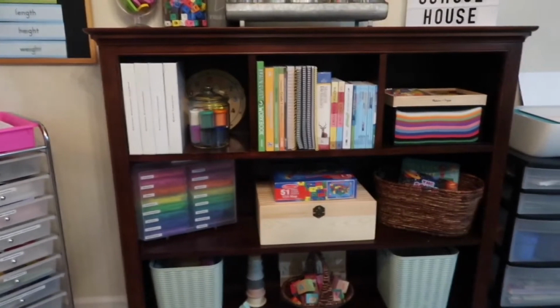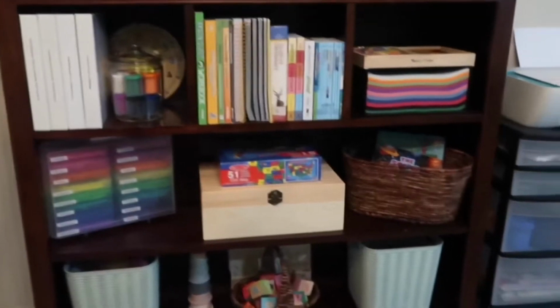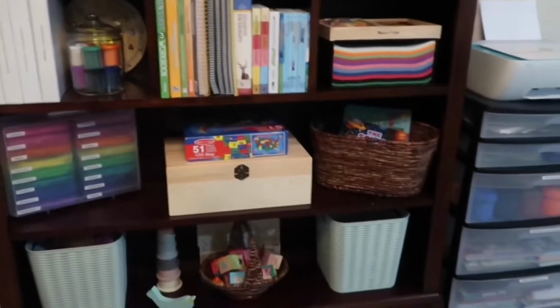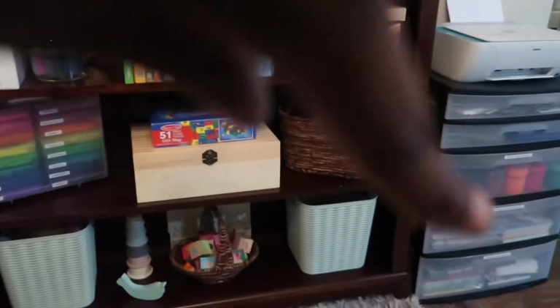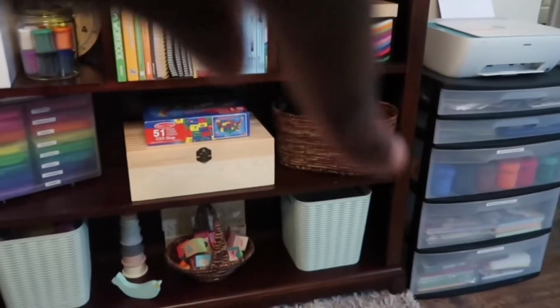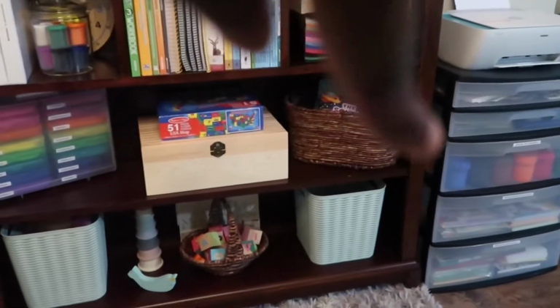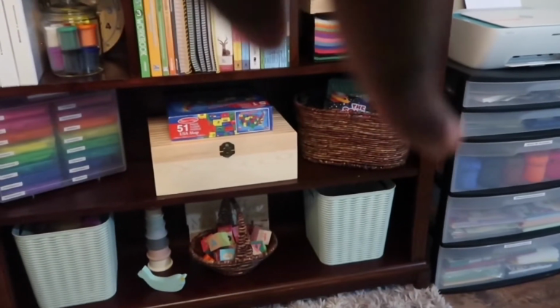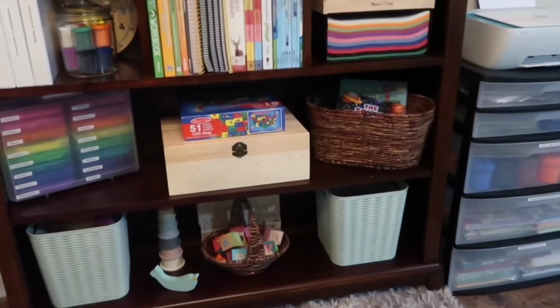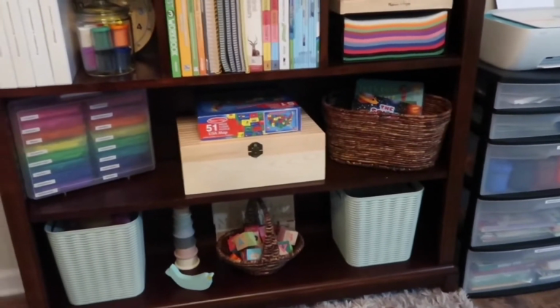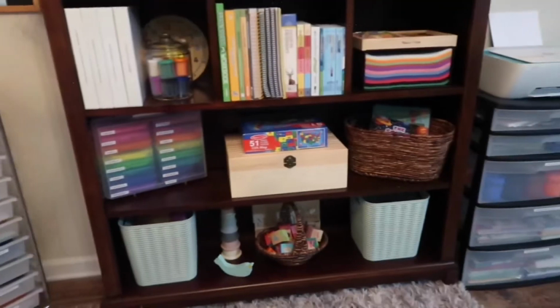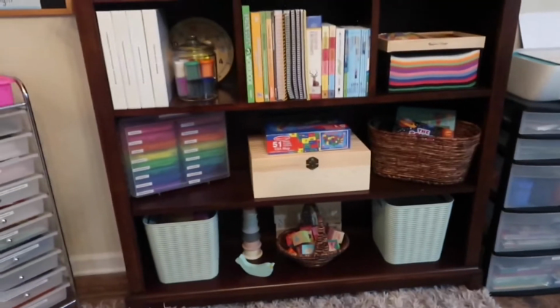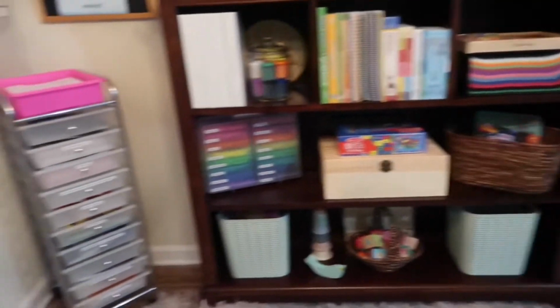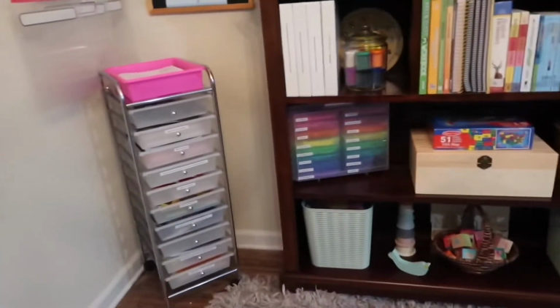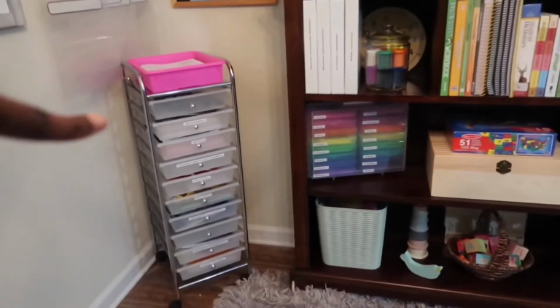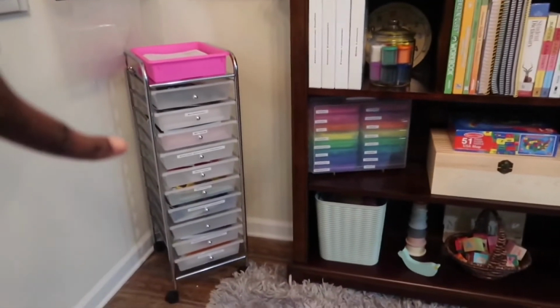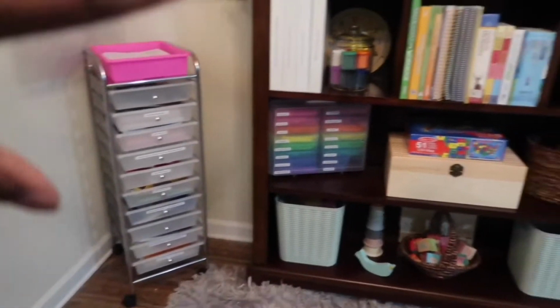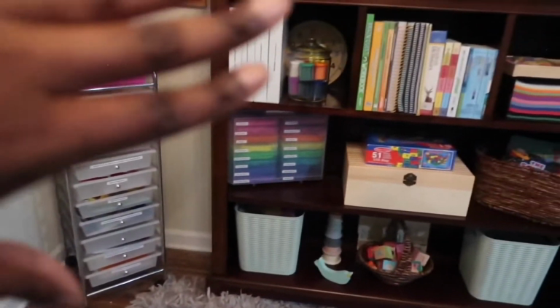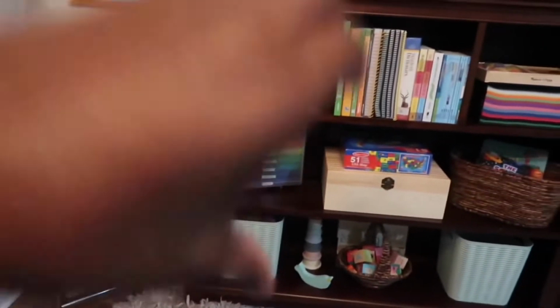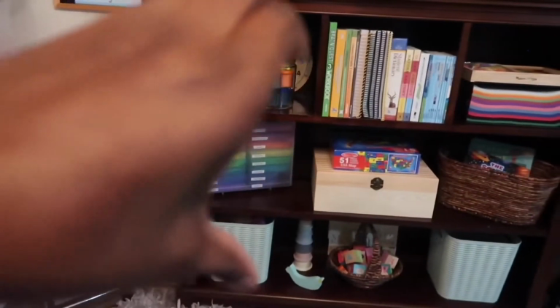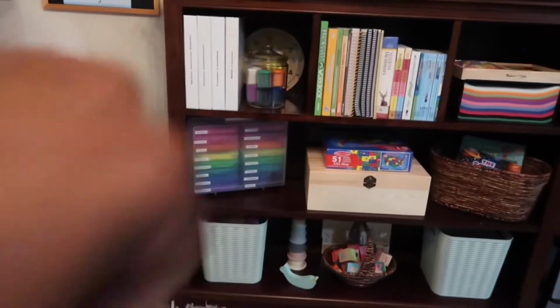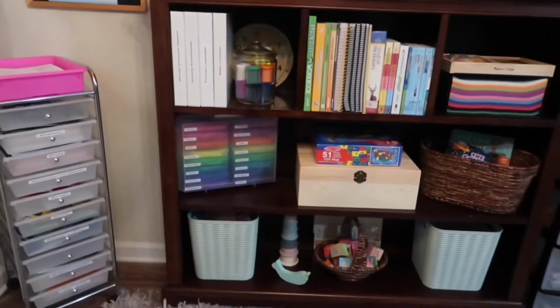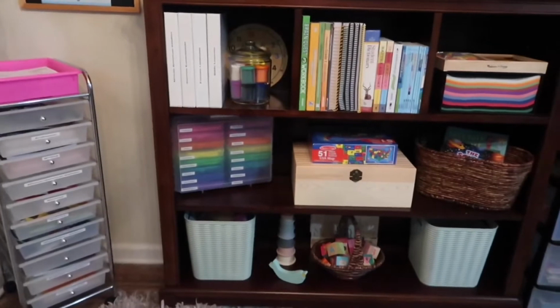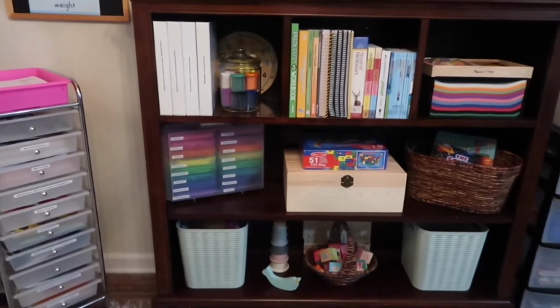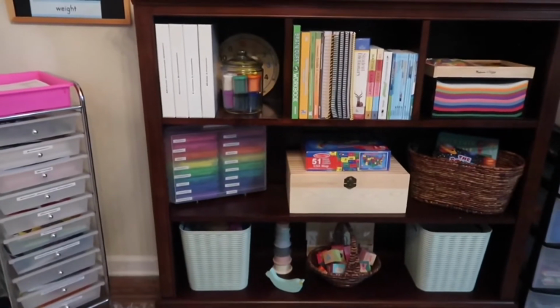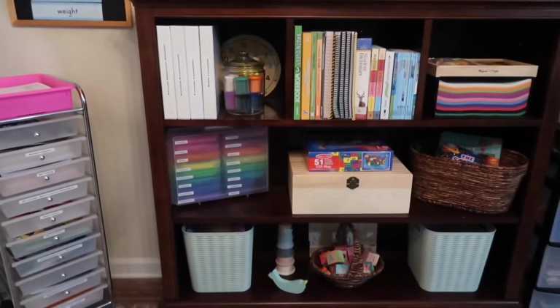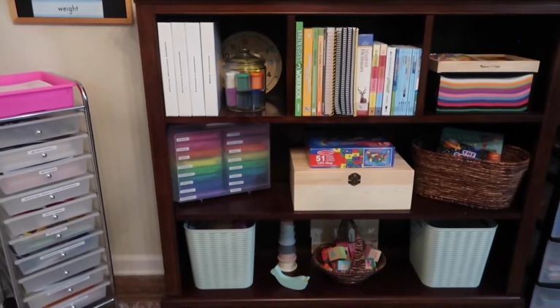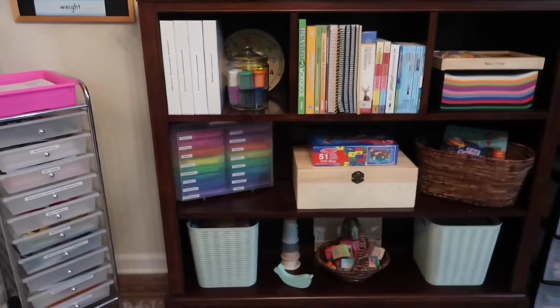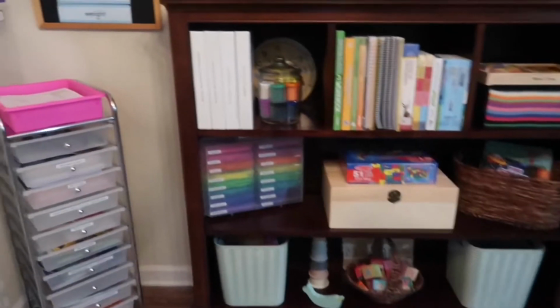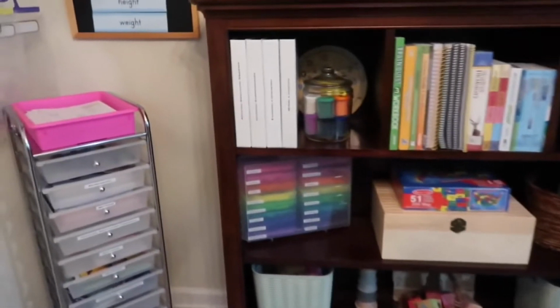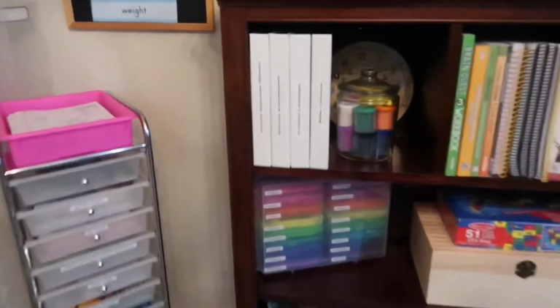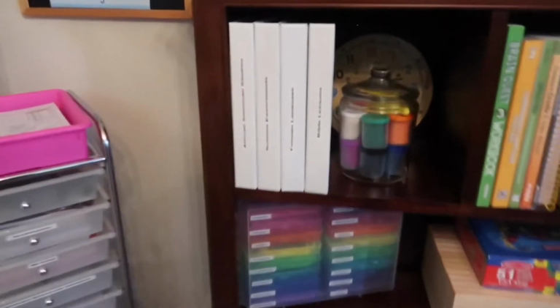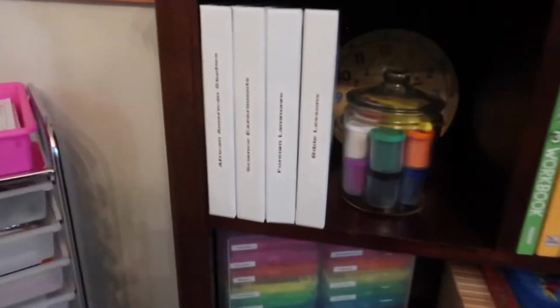I want to be able to put some of the things on the shelving unit, but we shall see. We're going to go to our first area.